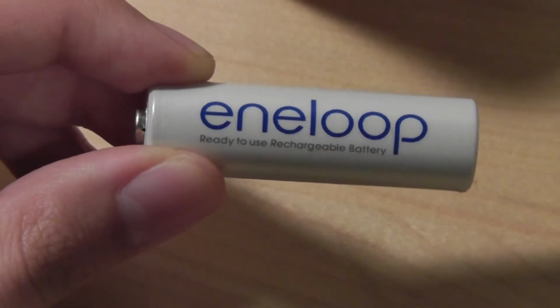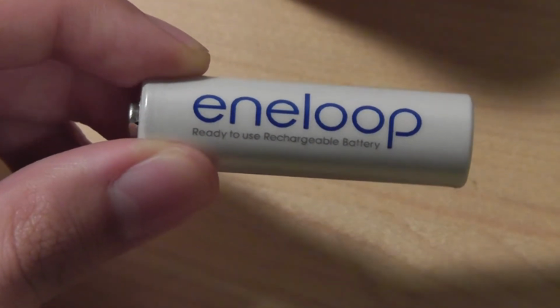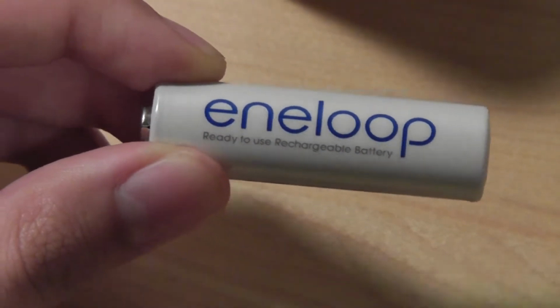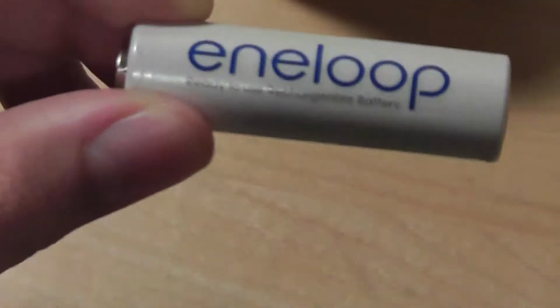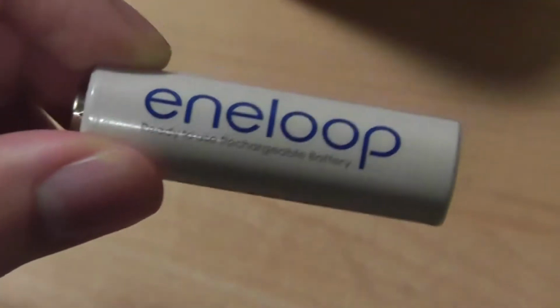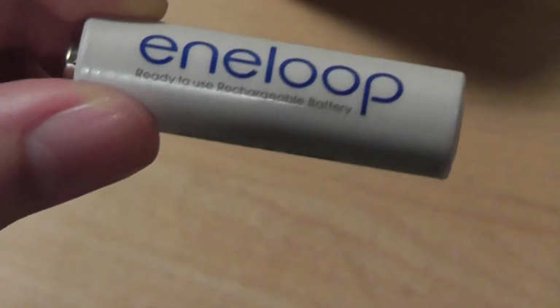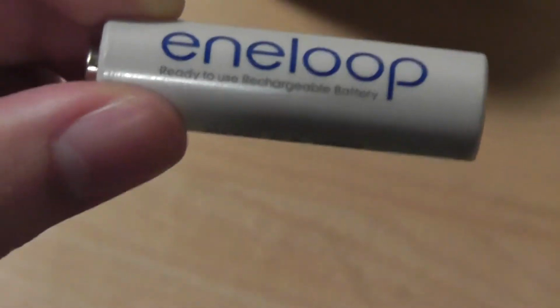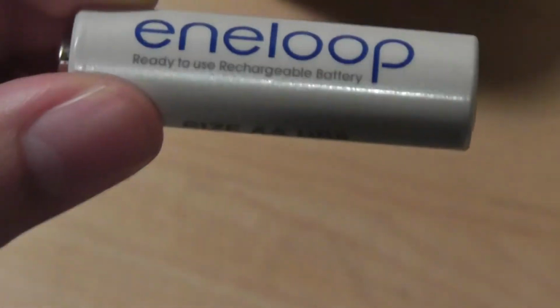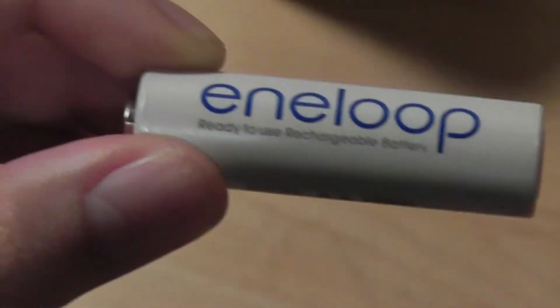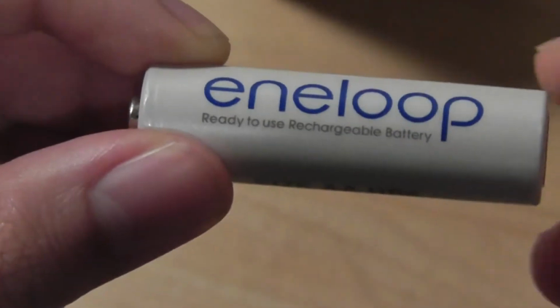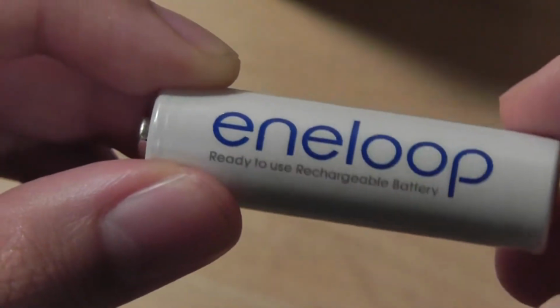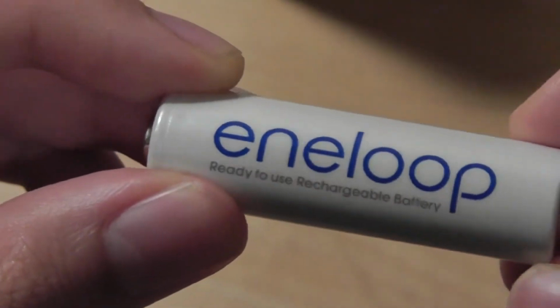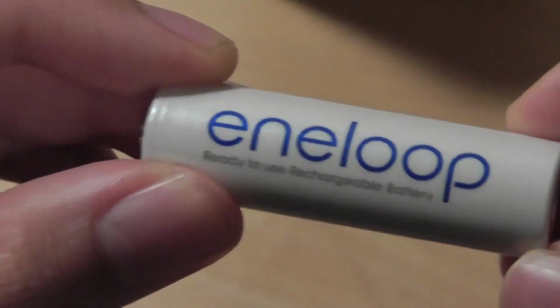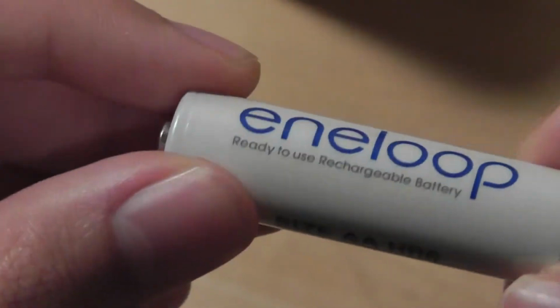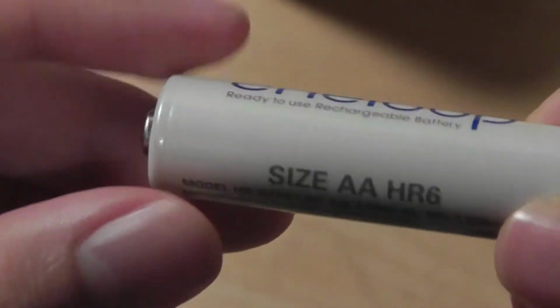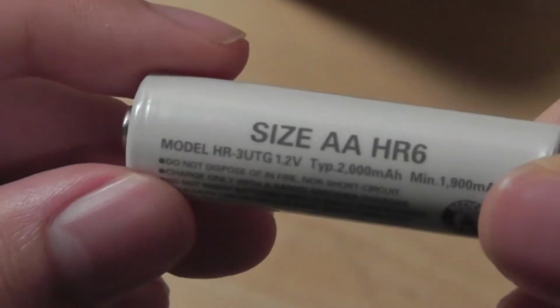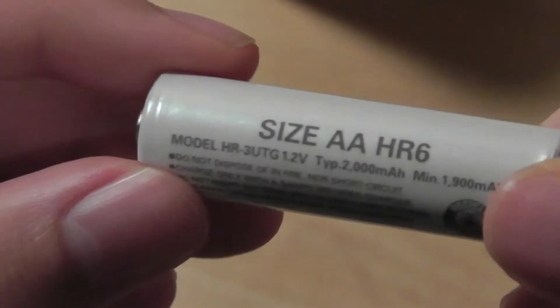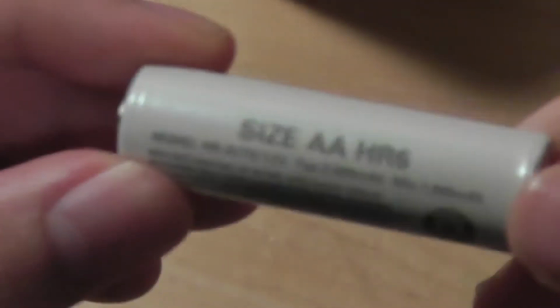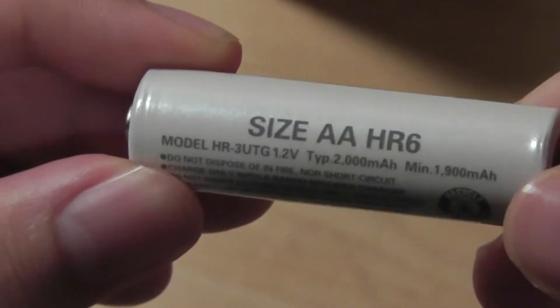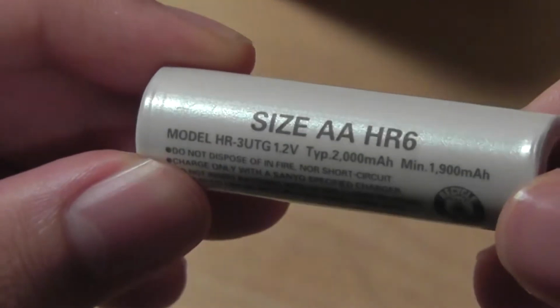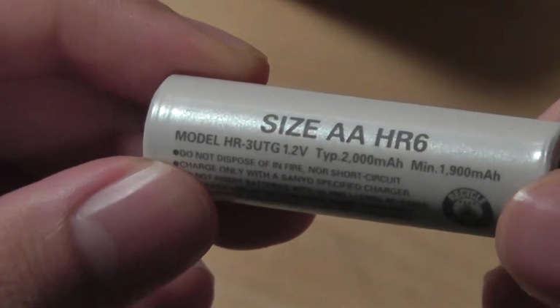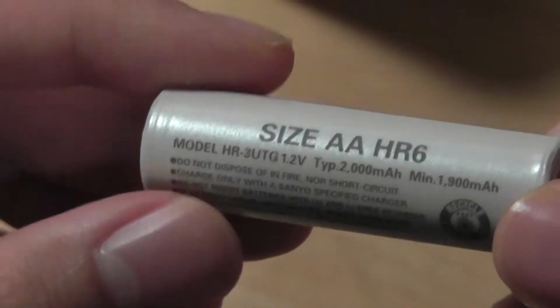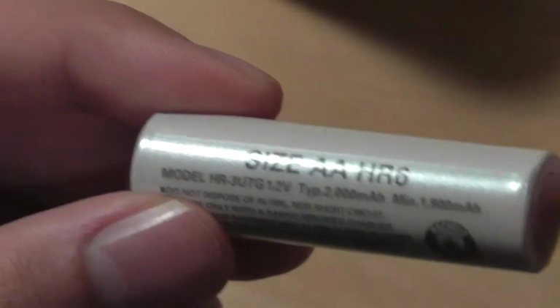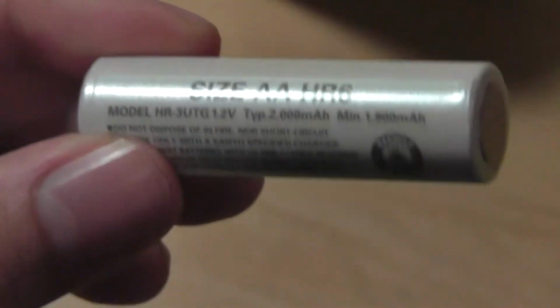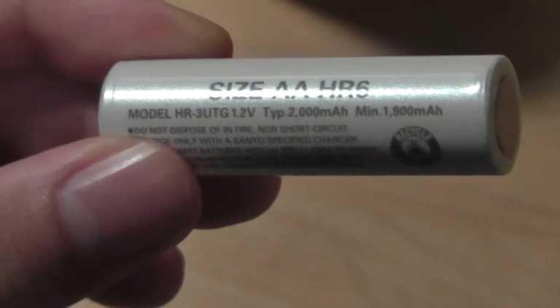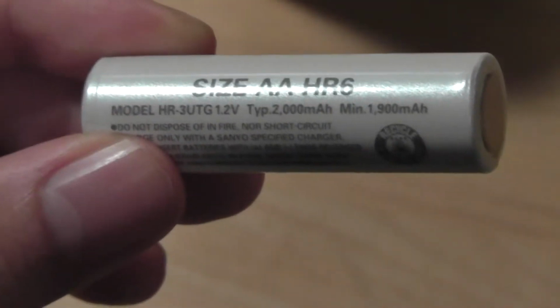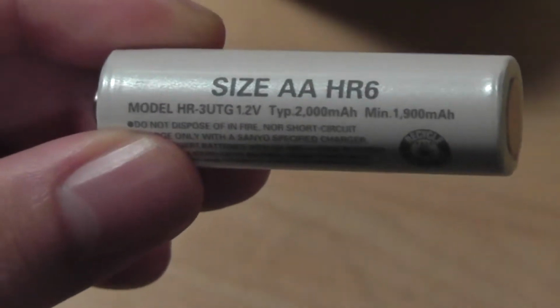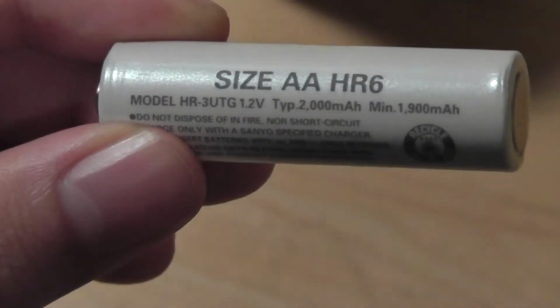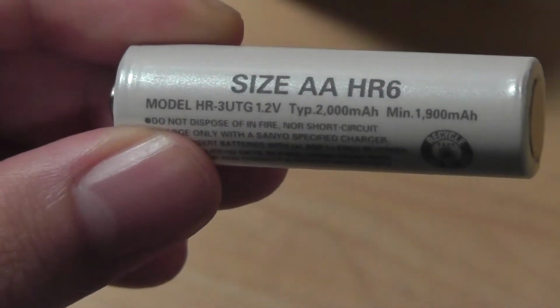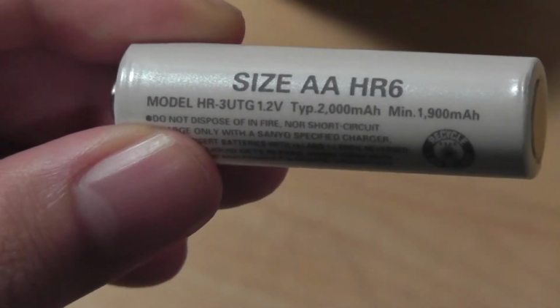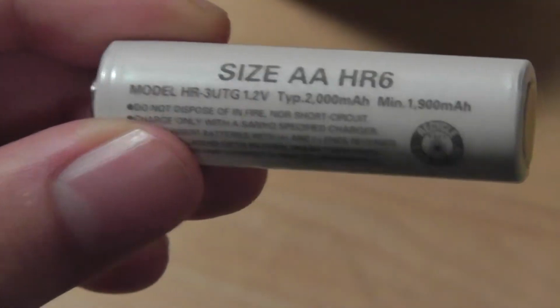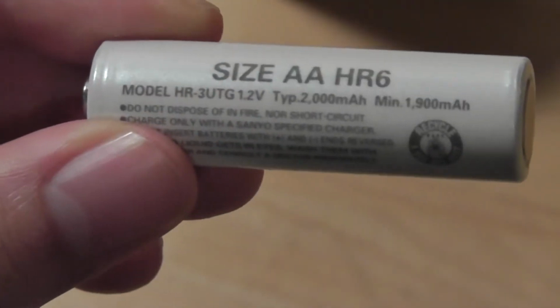The Eneloop batteries retail for about $25 for a set of four for the AA set, and they also range for about $25 for the AAA, which we will show you later on.